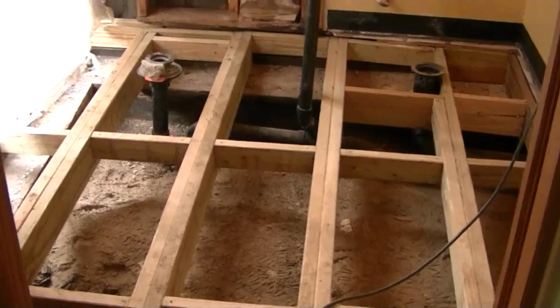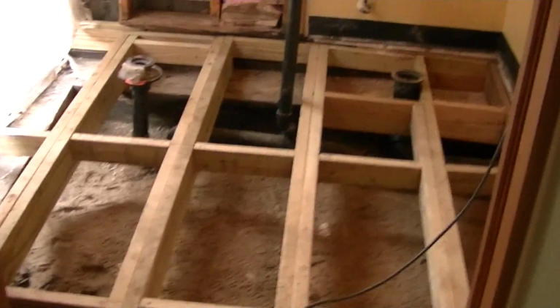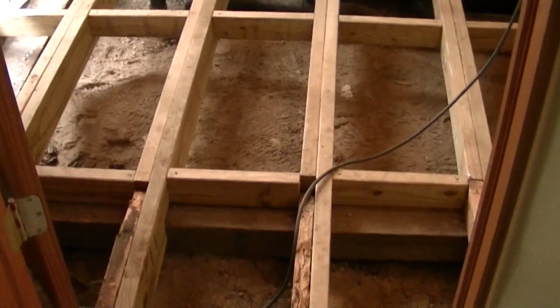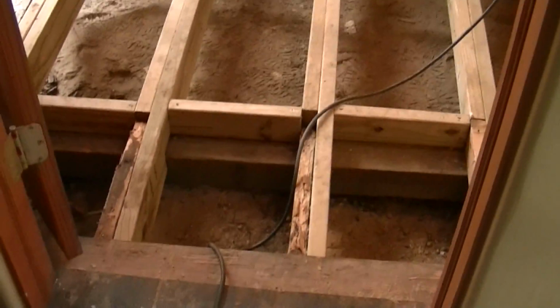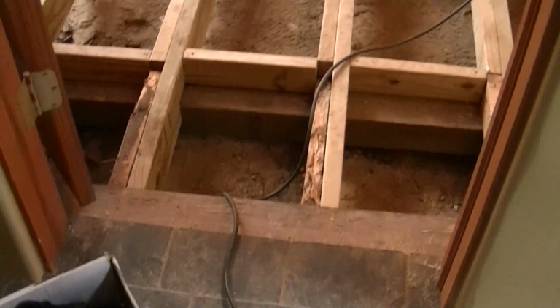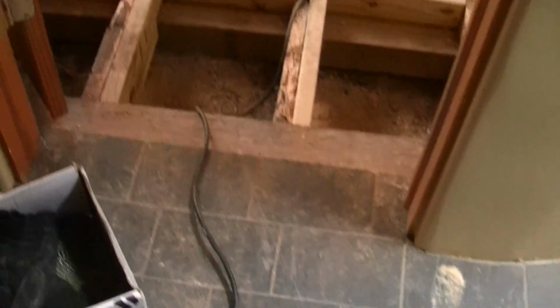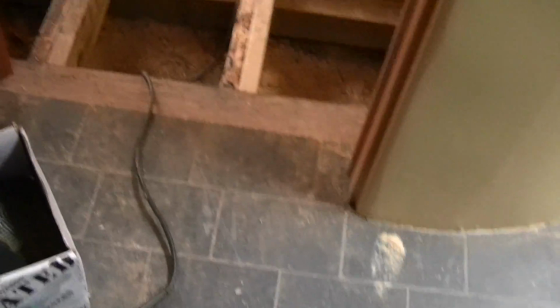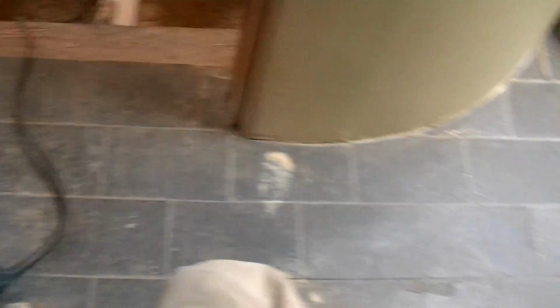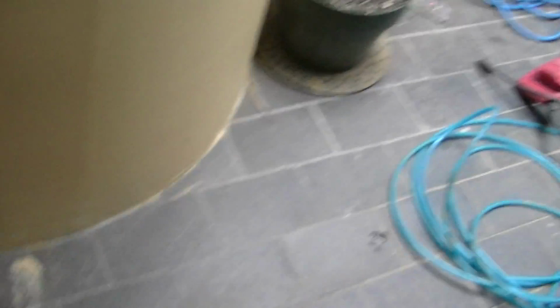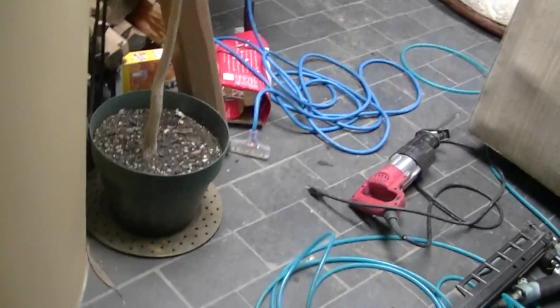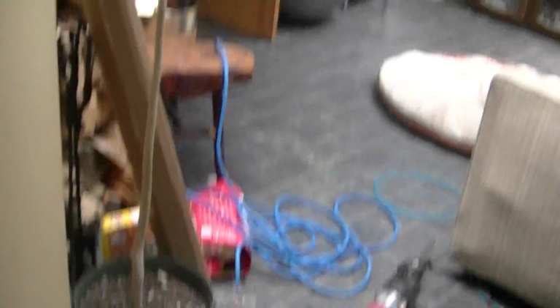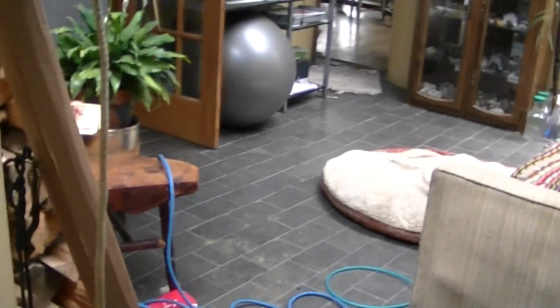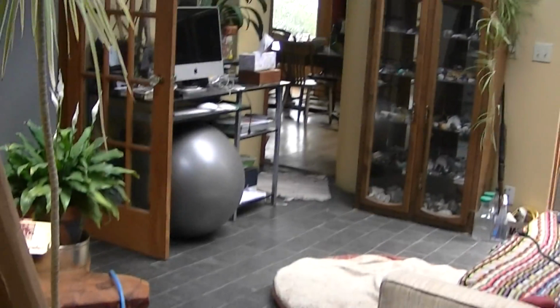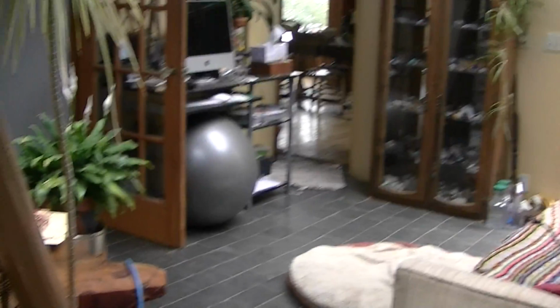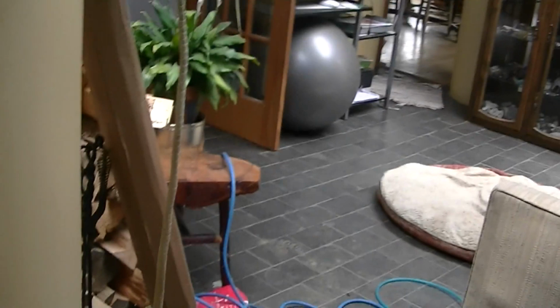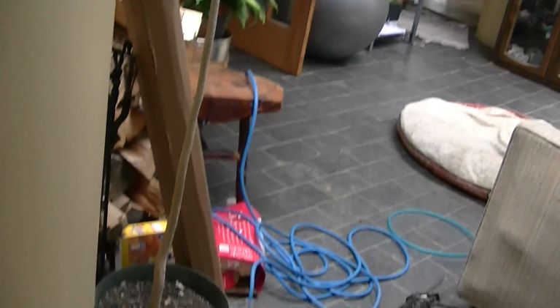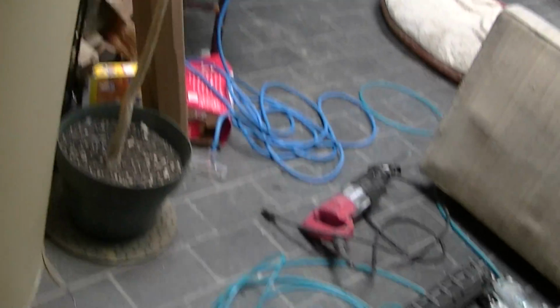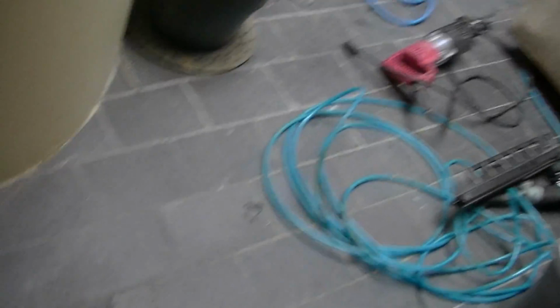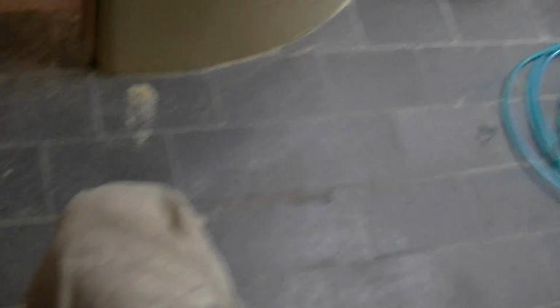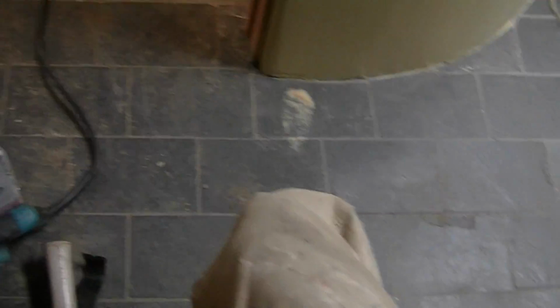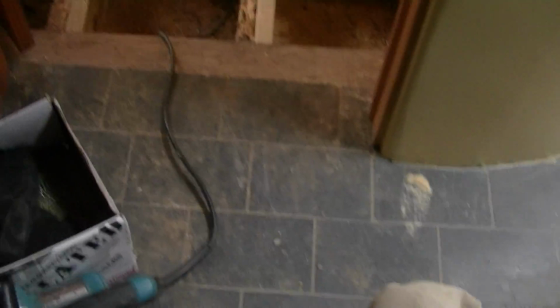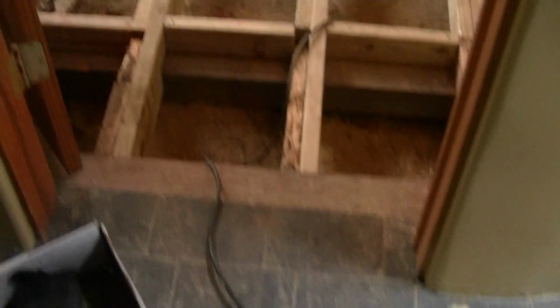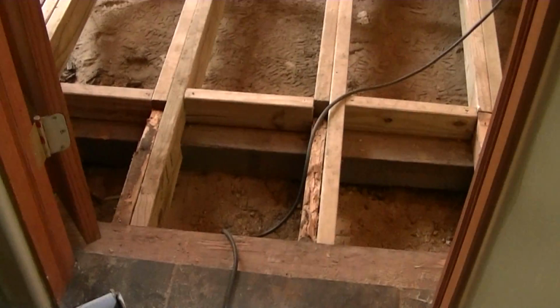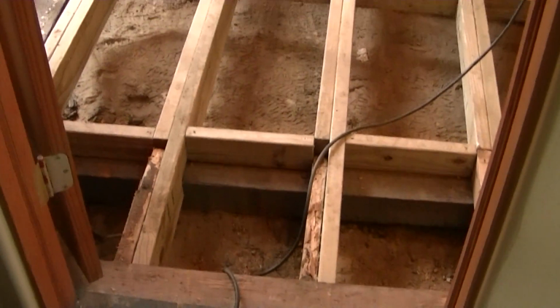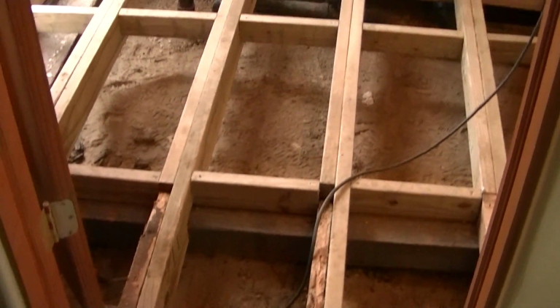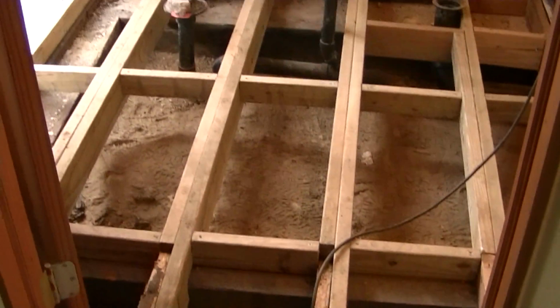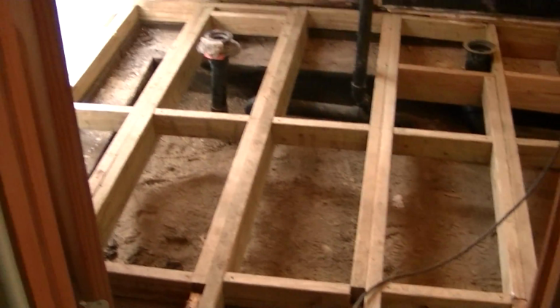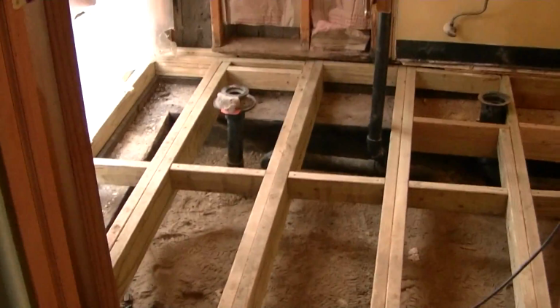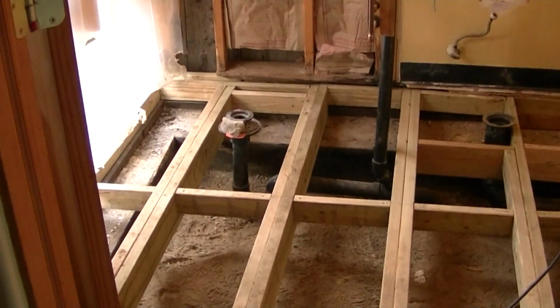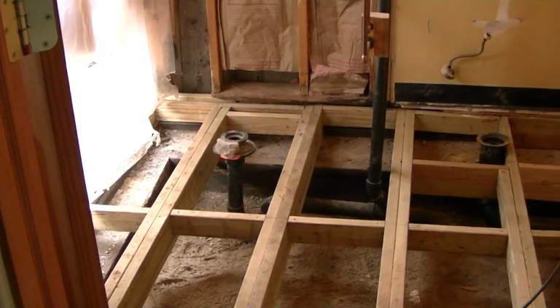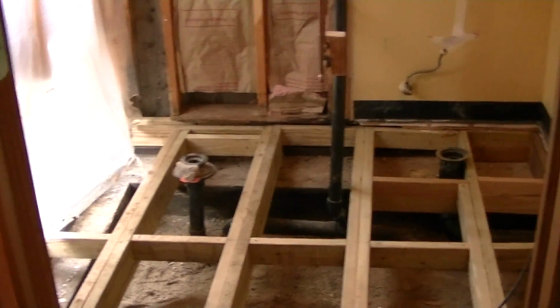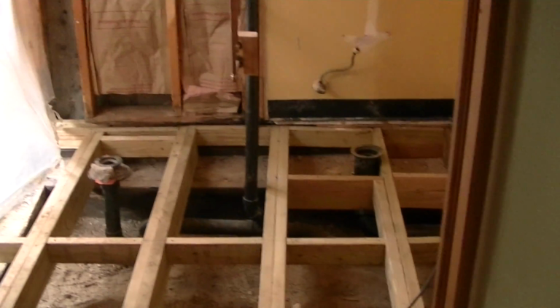Okay, we got the new bathroom in. Sunroom. Come around the corner. Floor breaks. Bomb proof floor.